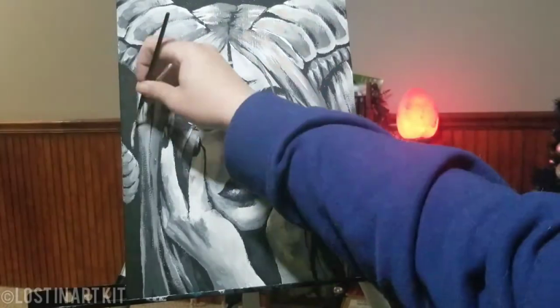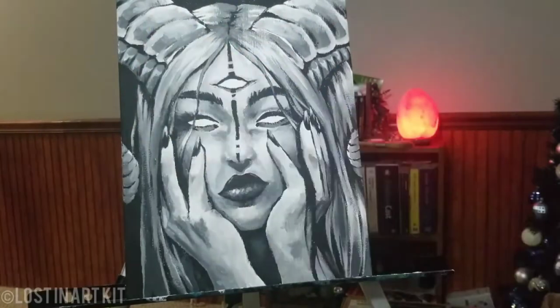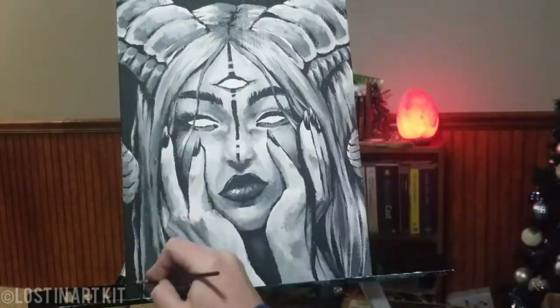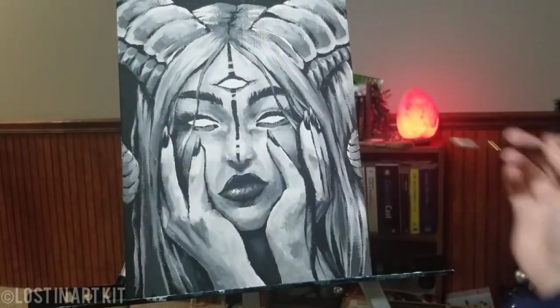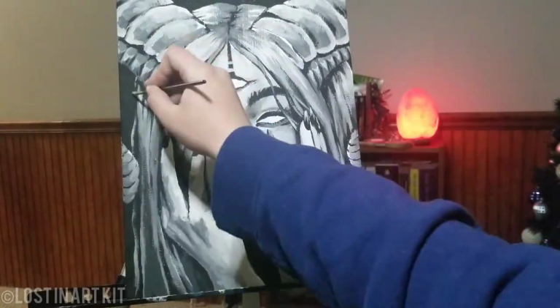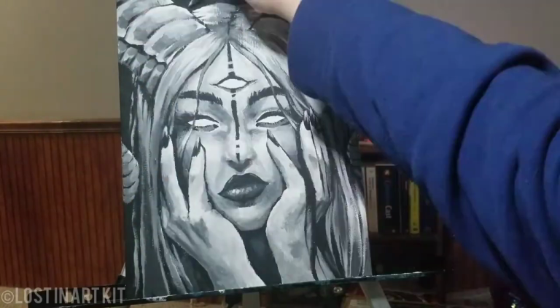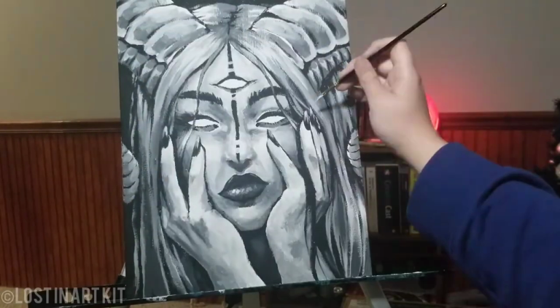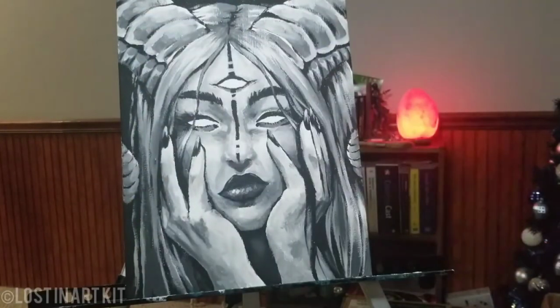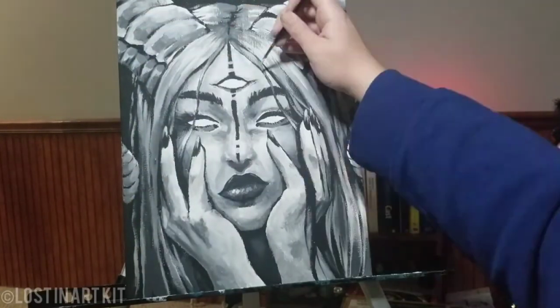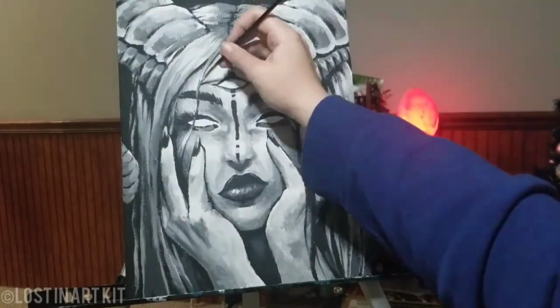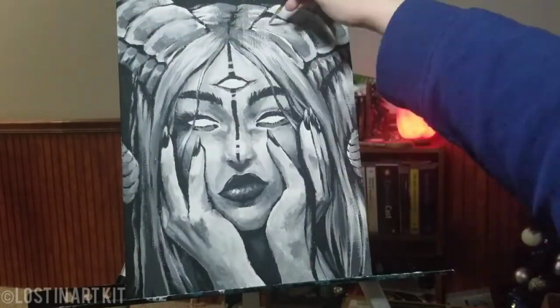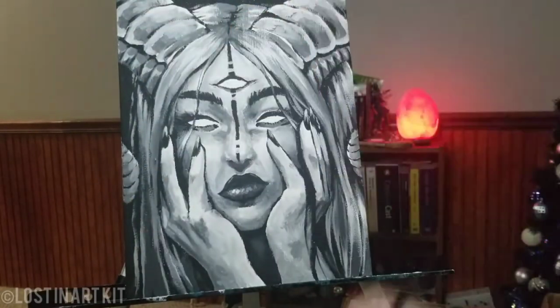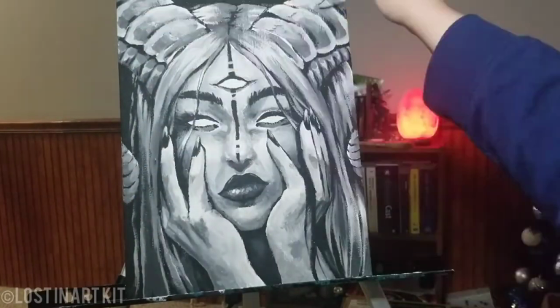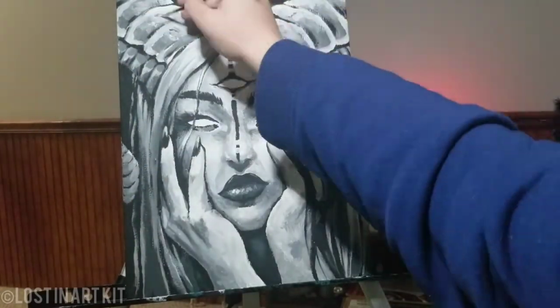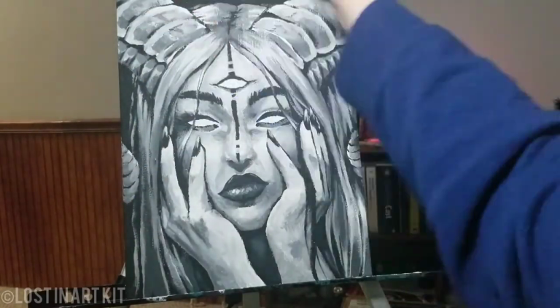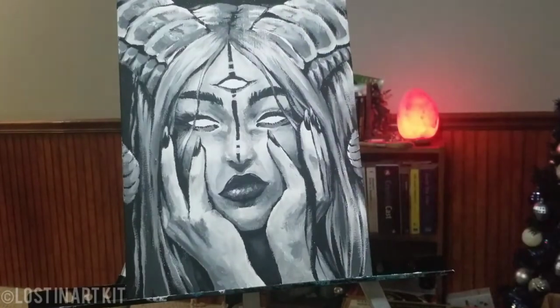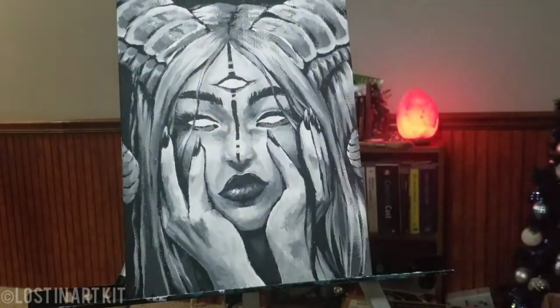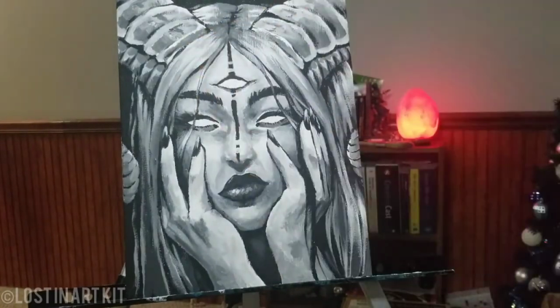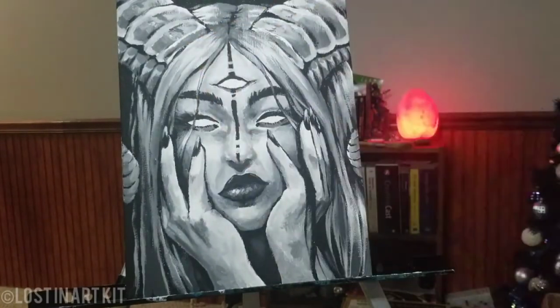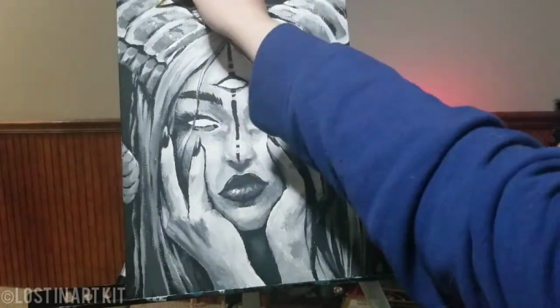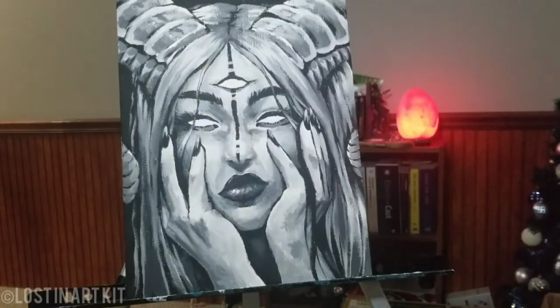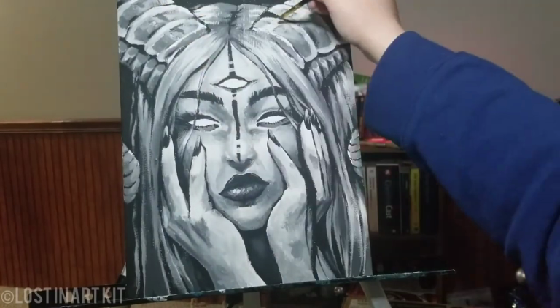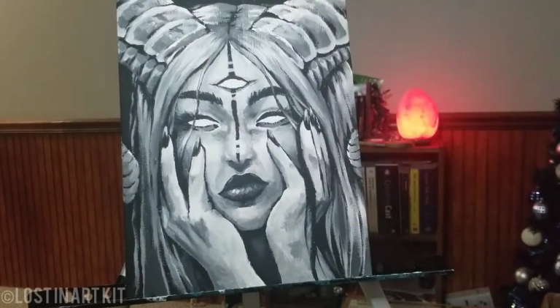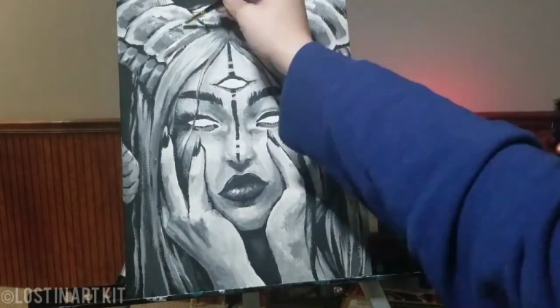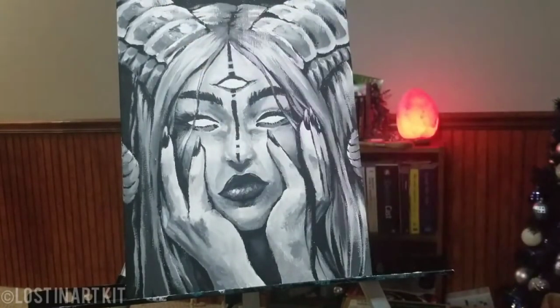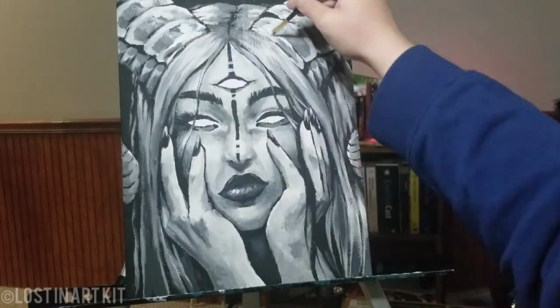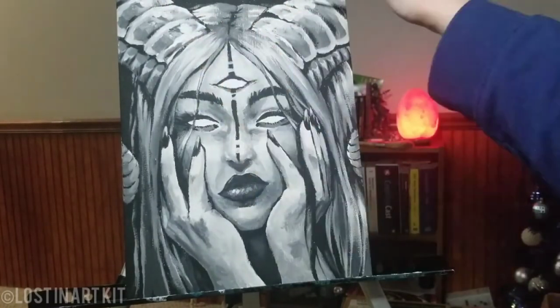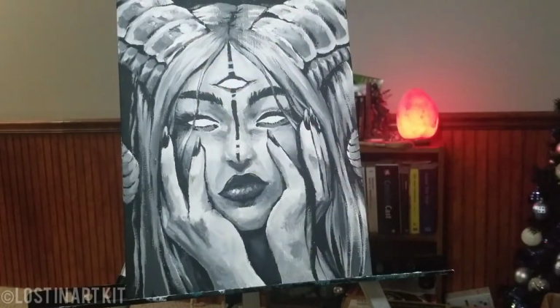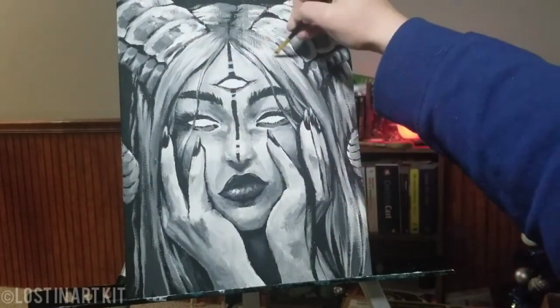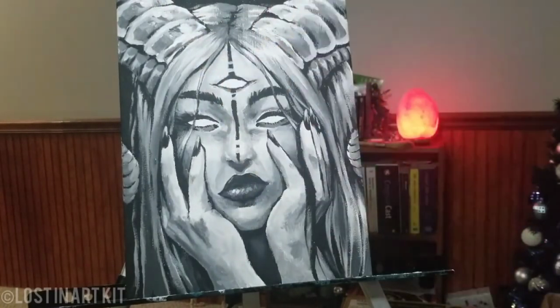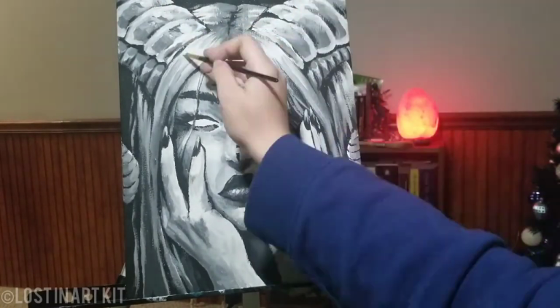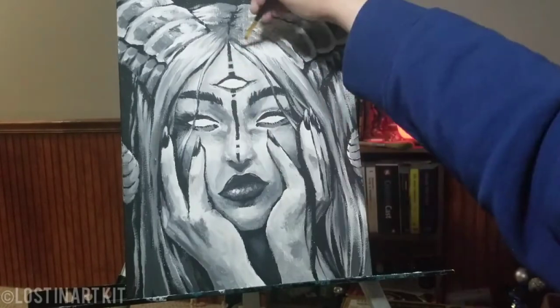I'm really excited to do more grayscale paintings to be honest. This was again probably one of the easiest ways I've tried to paint, so I'm definitely down to do this again.